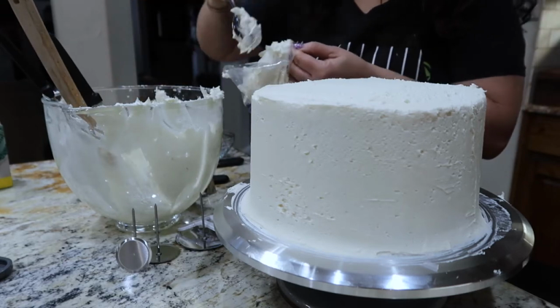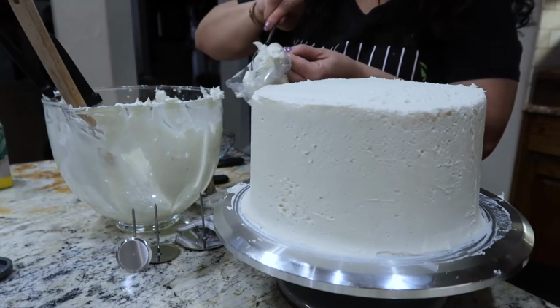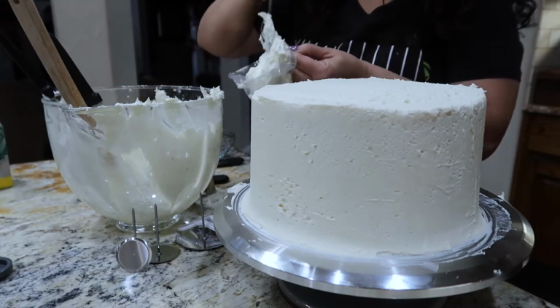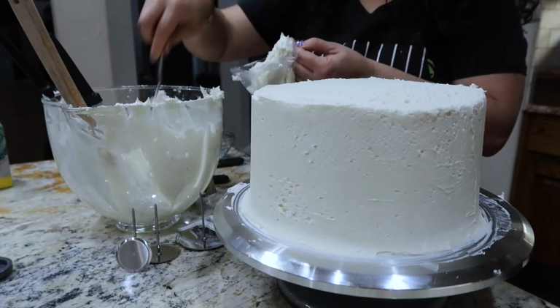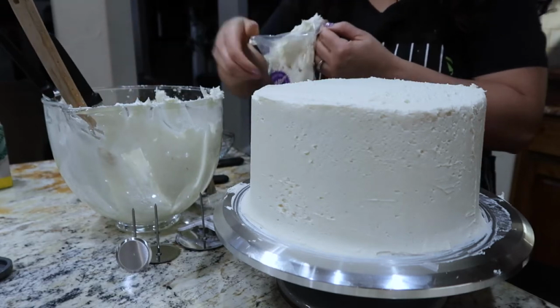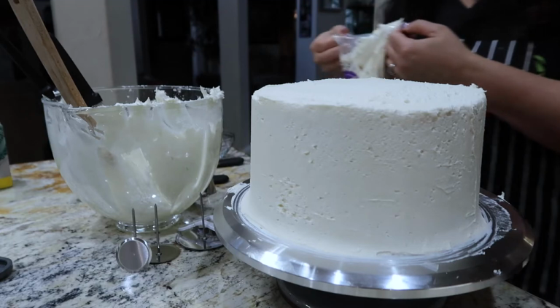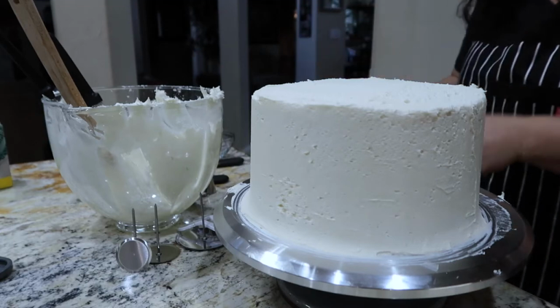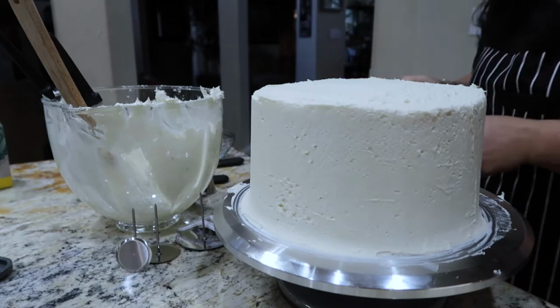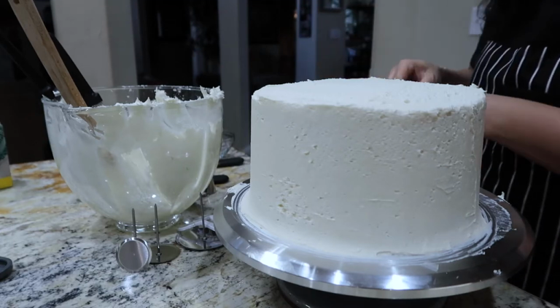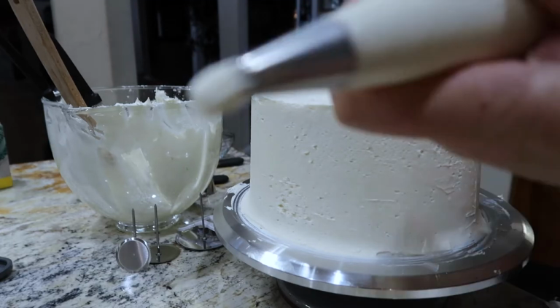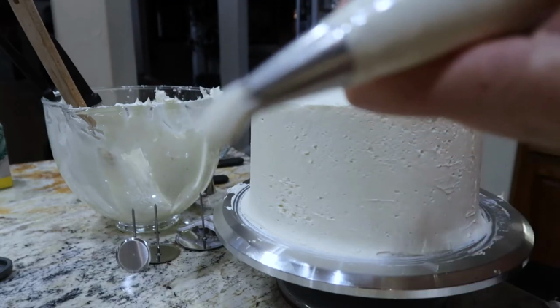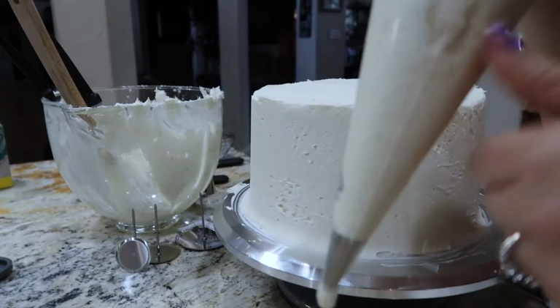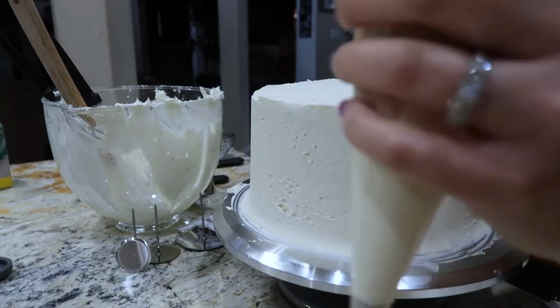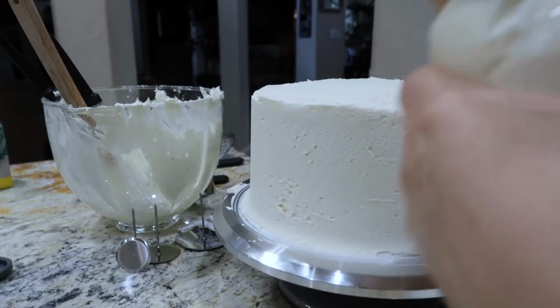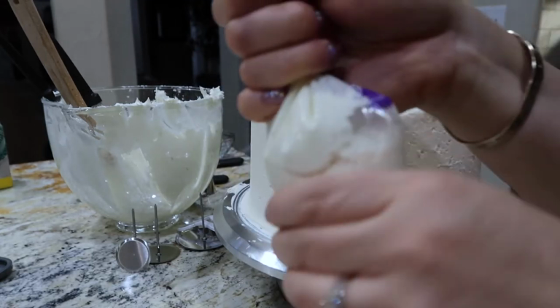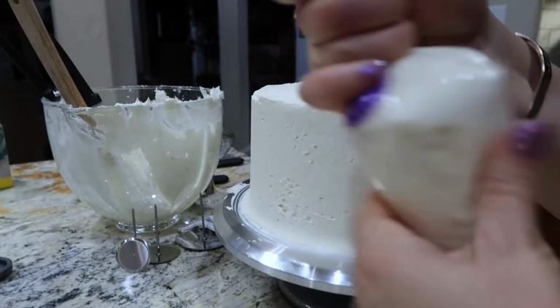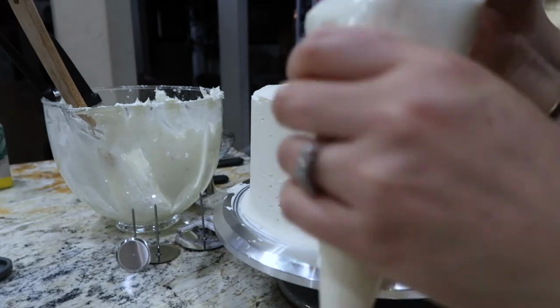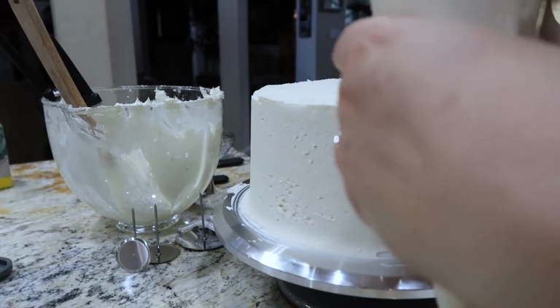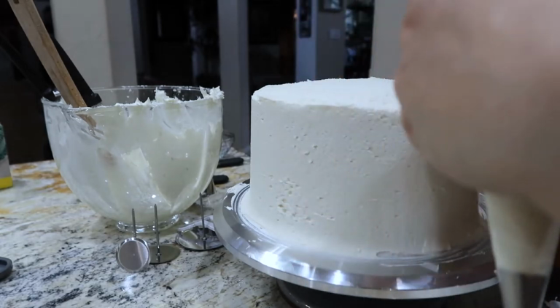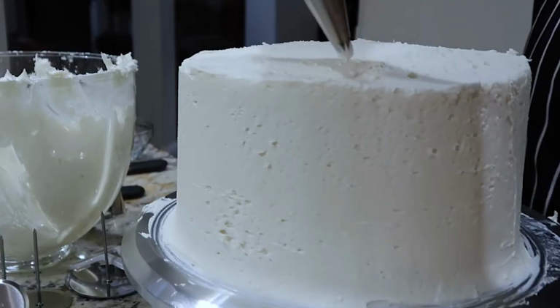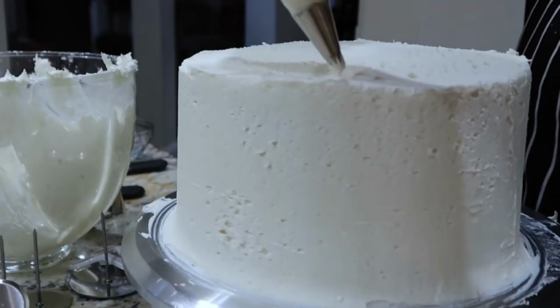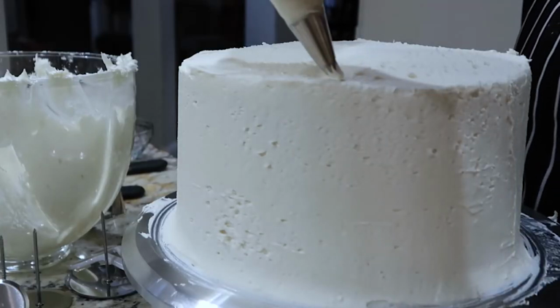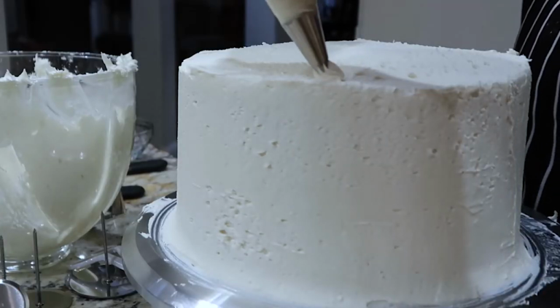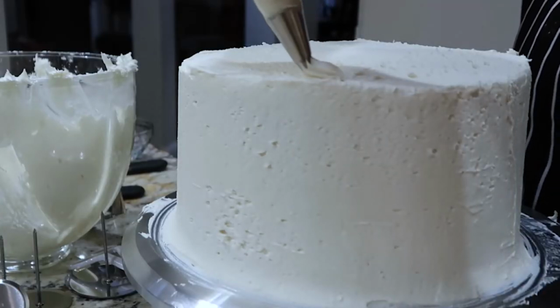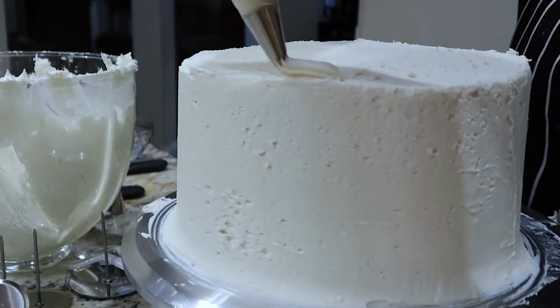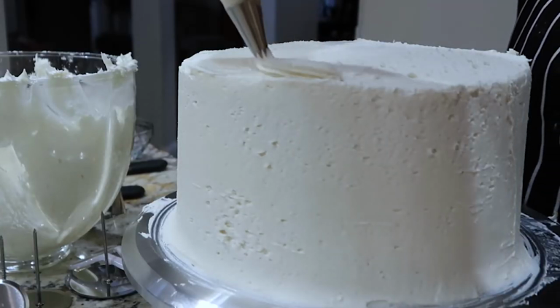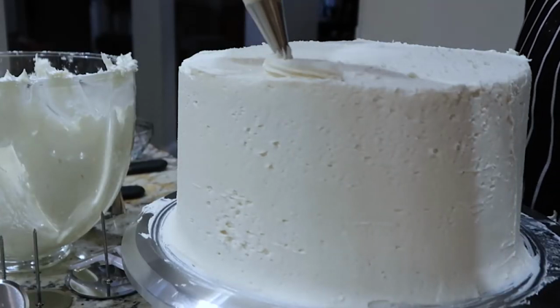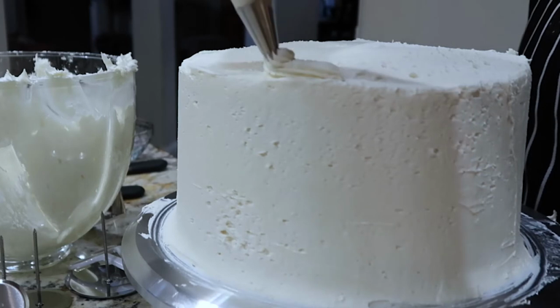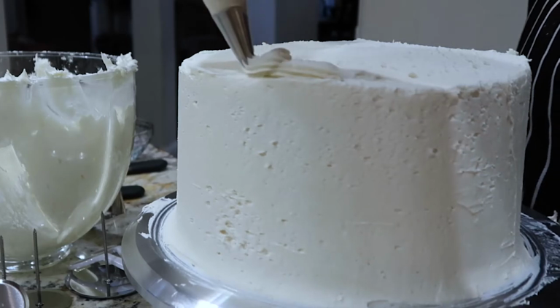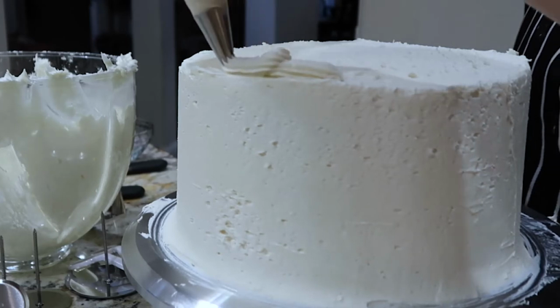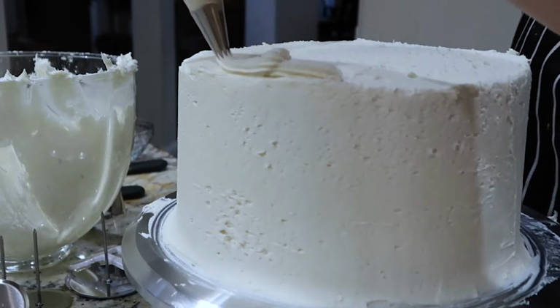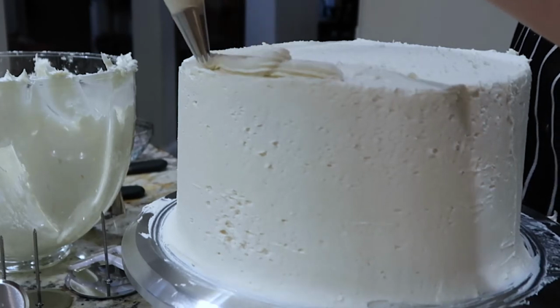Next time I do this I'm definitely getting bigger bags. These bags came with the tips and I think they were 12-inch bags — I'm definitely going to get larger bags next time. I think it'll make the whole process a lot easier.